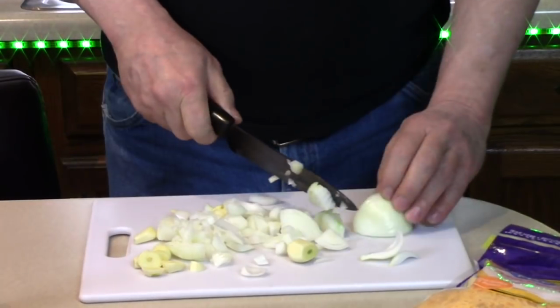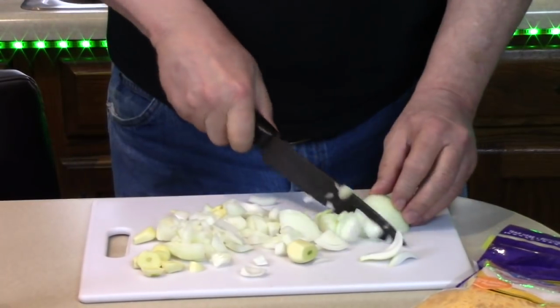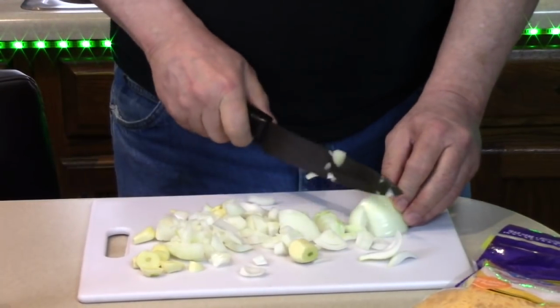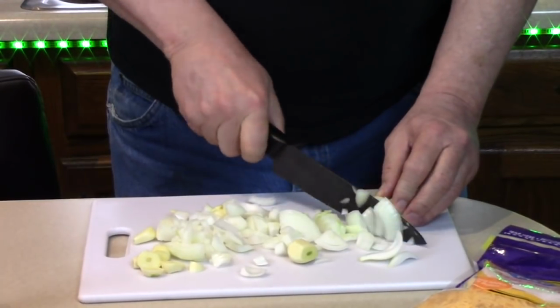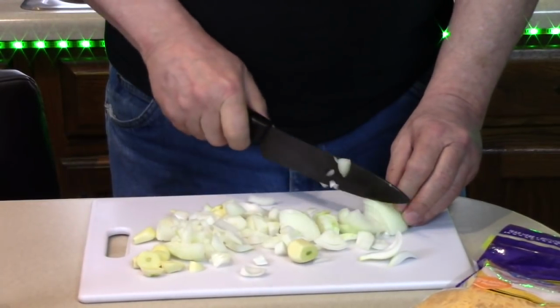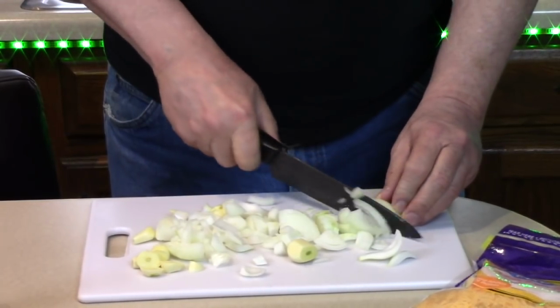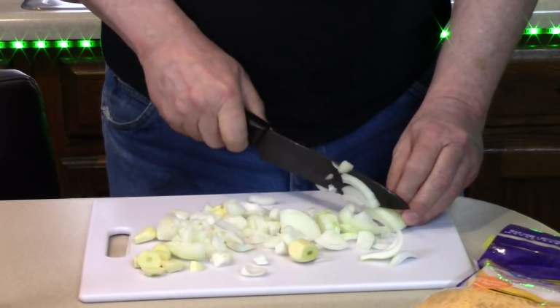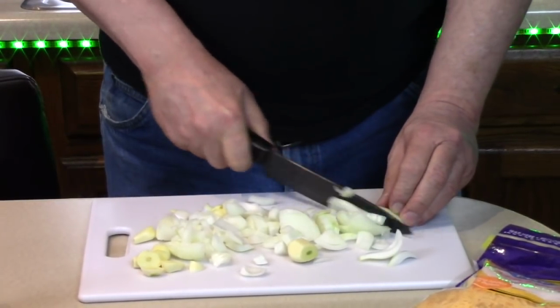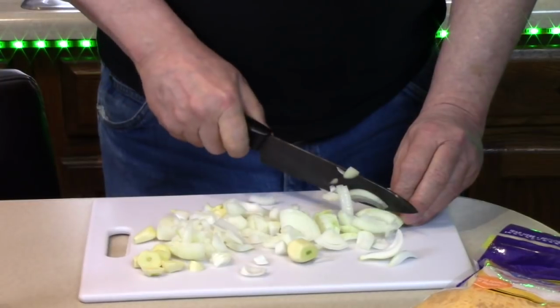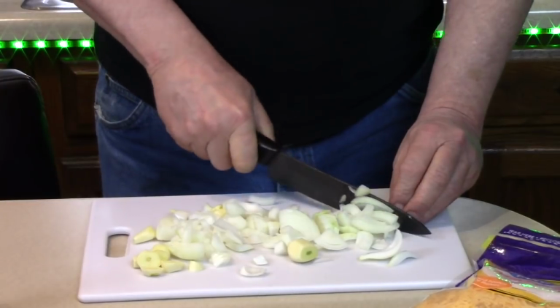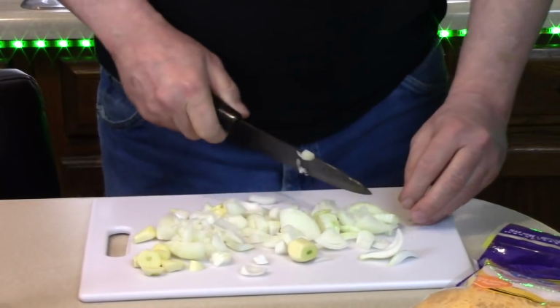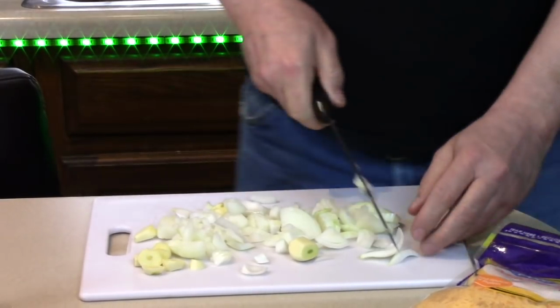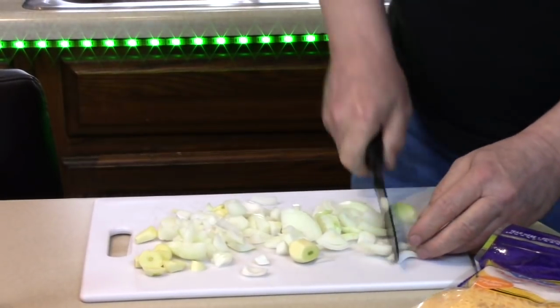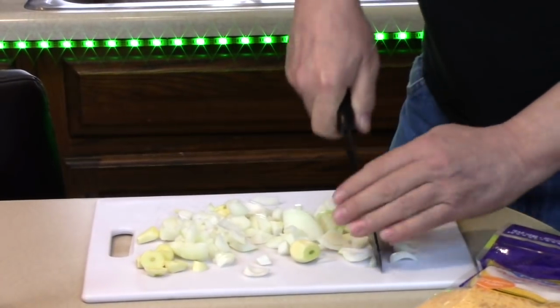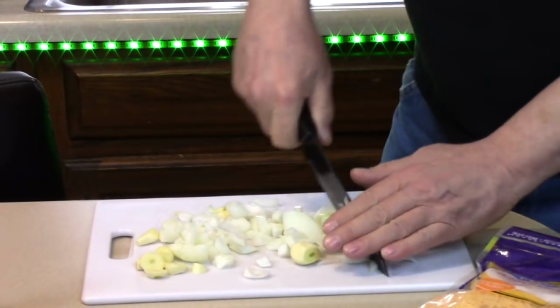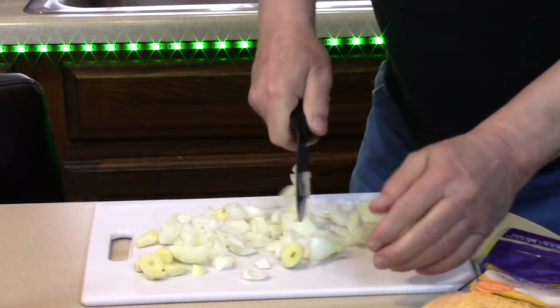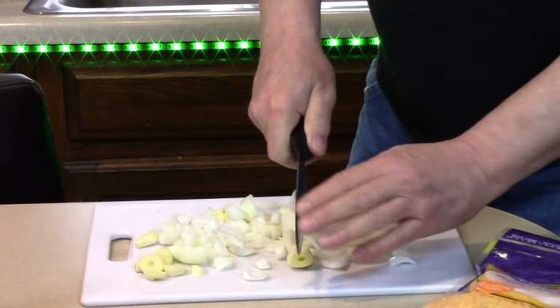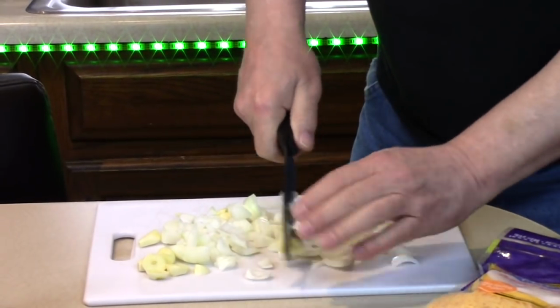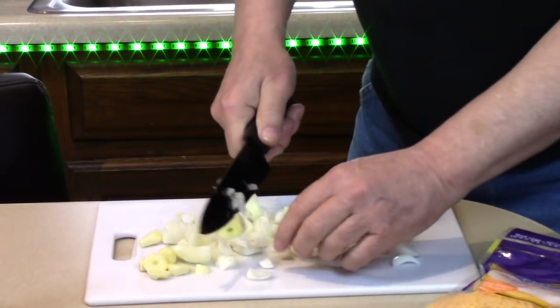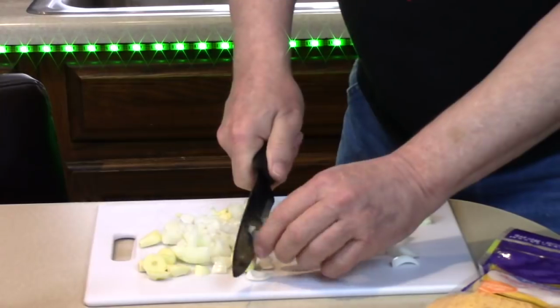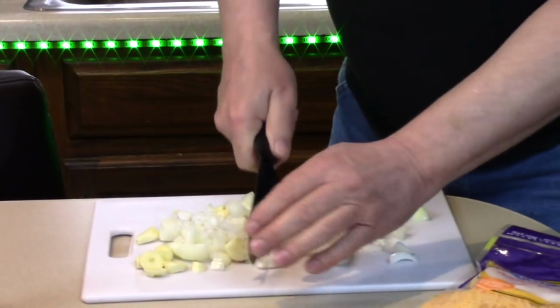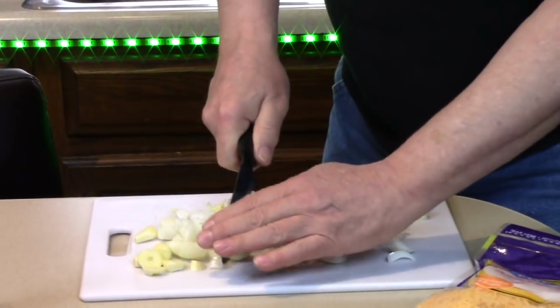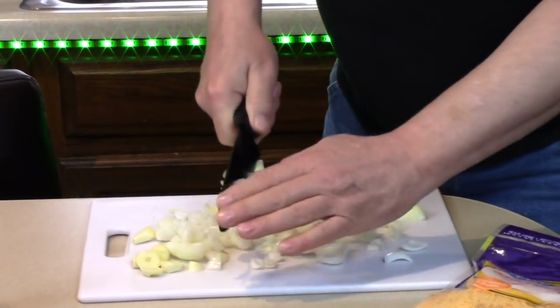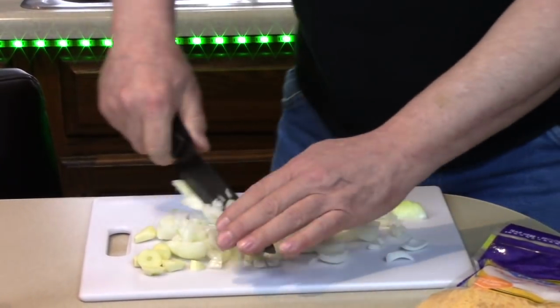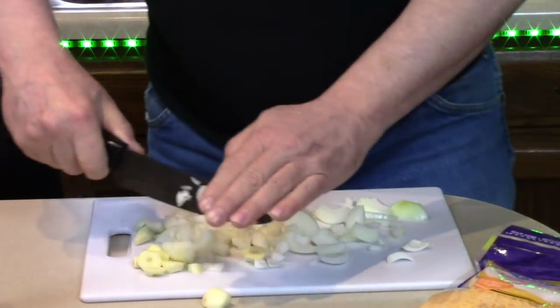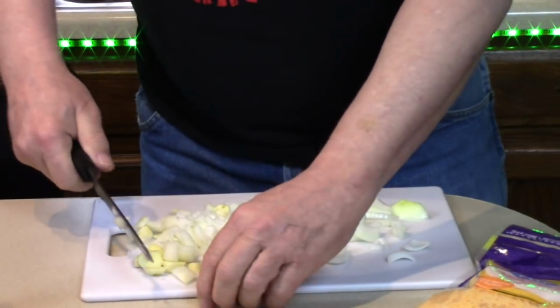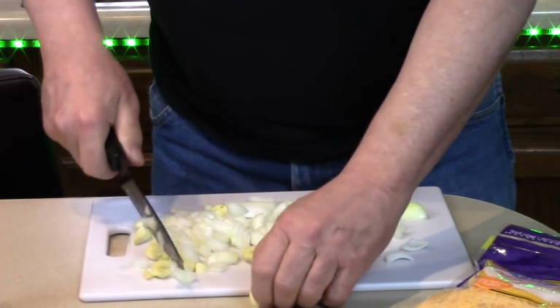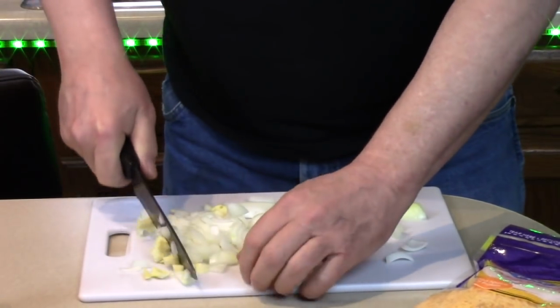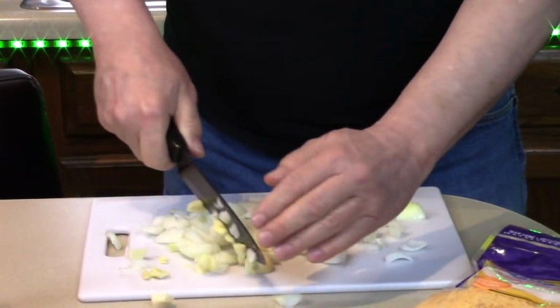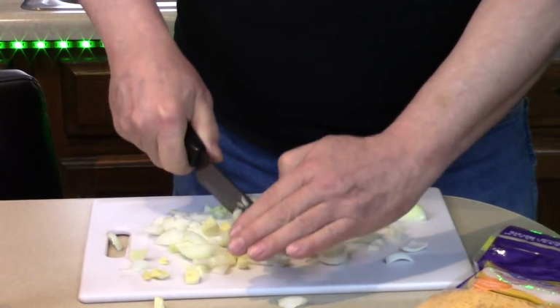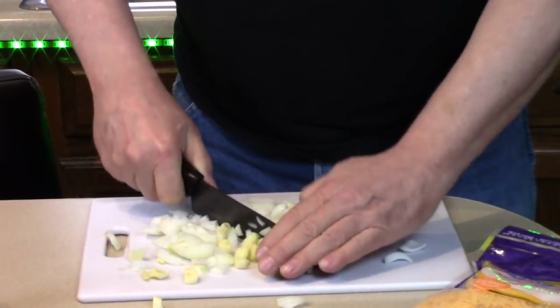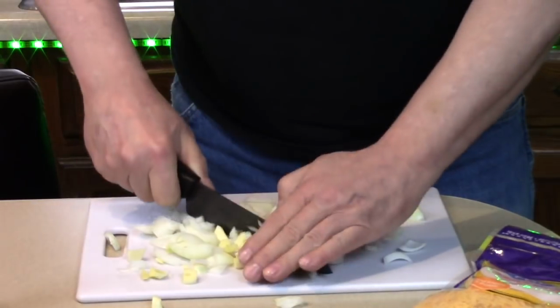Two minutes are up, microwave is done. Let's go get them. Oh, that big guy — they're all mixed up. Boy, that smells good.